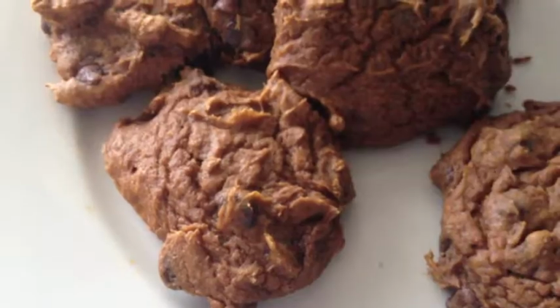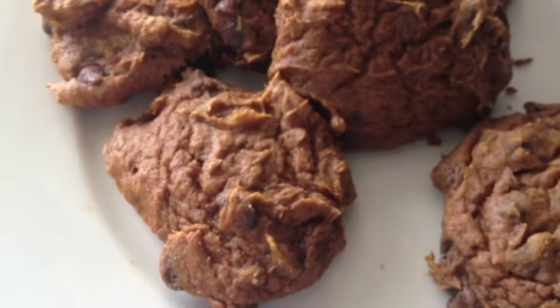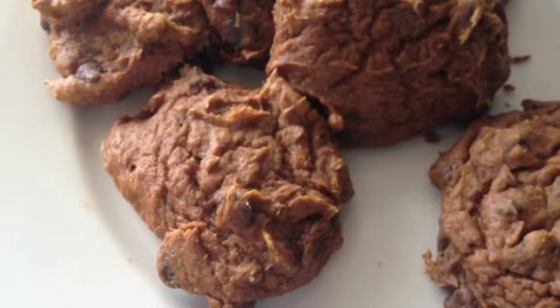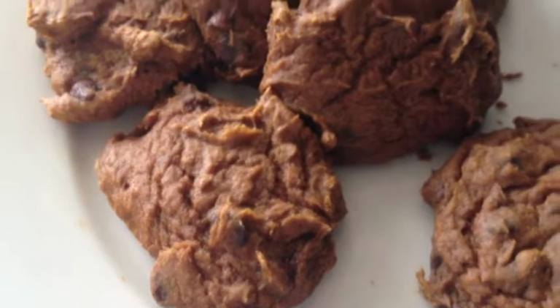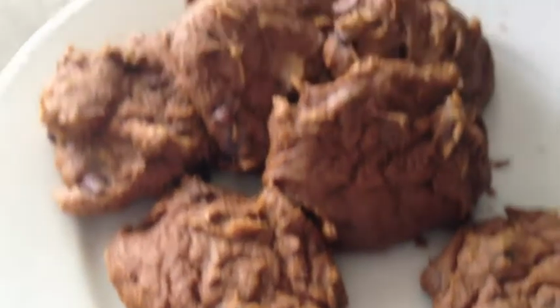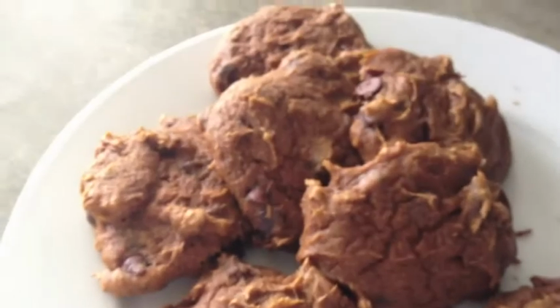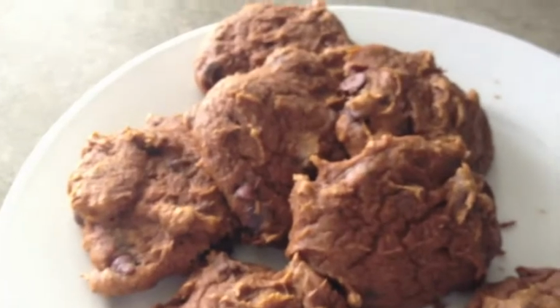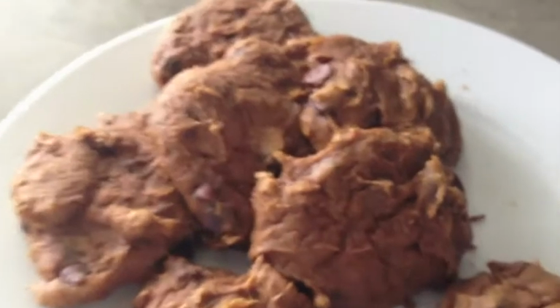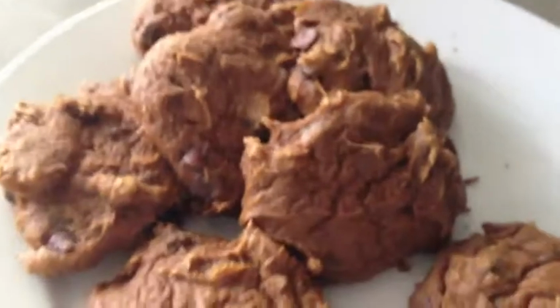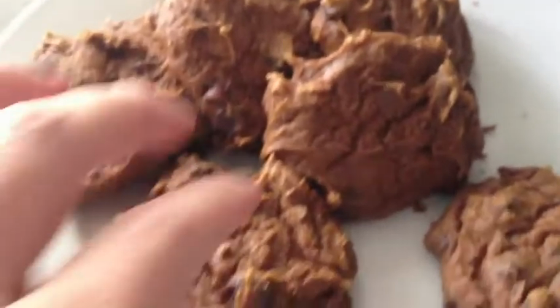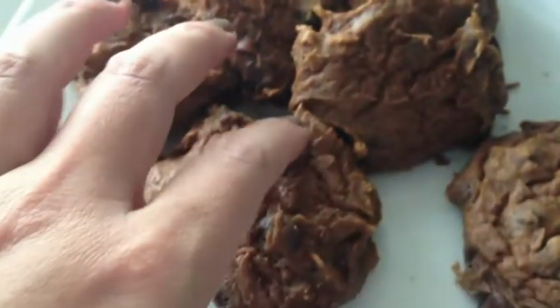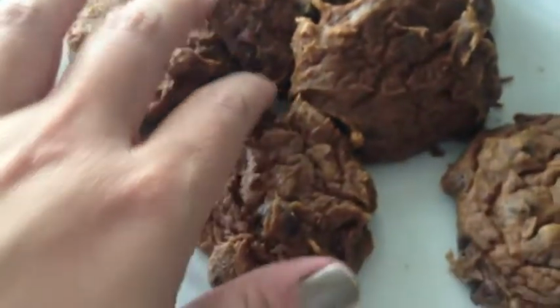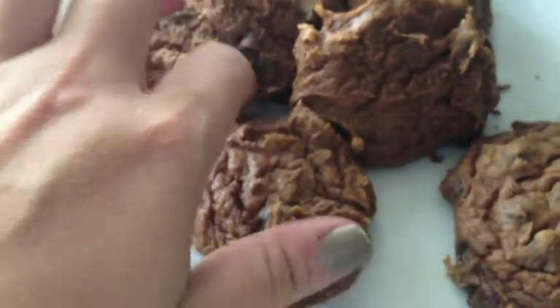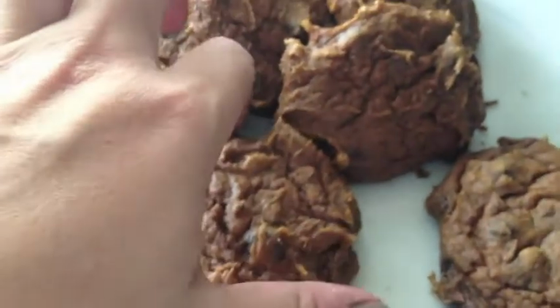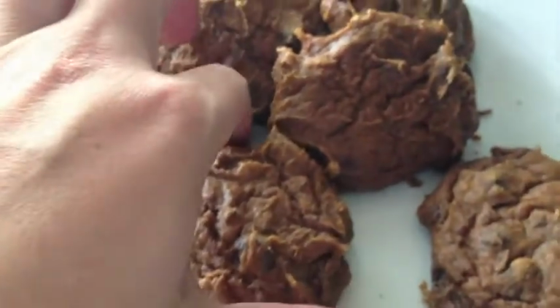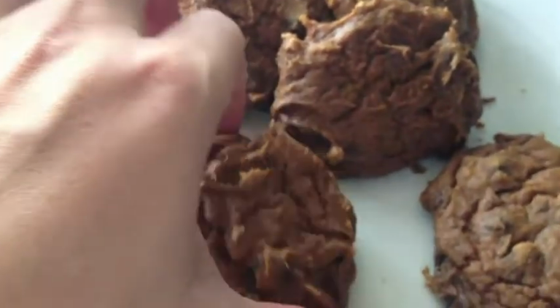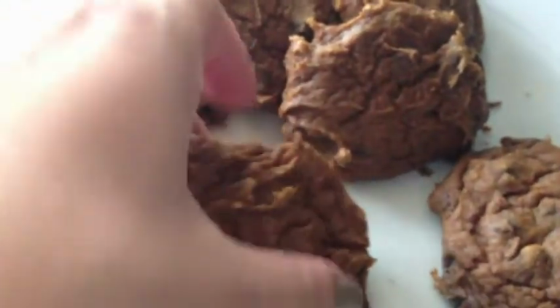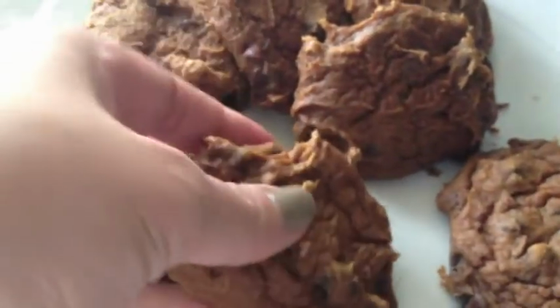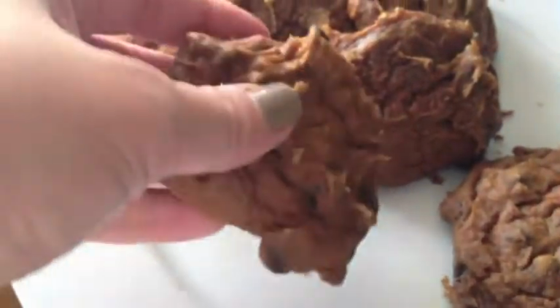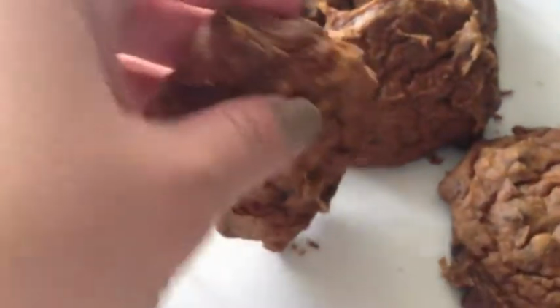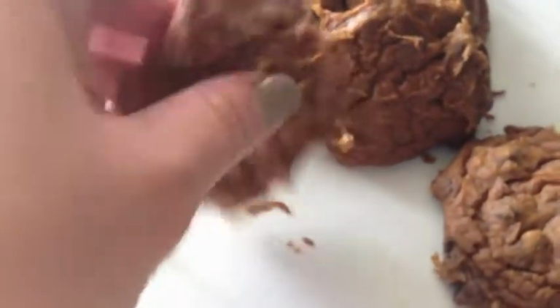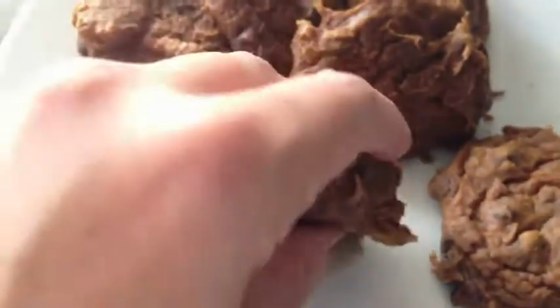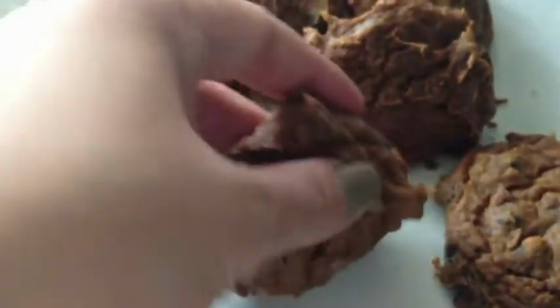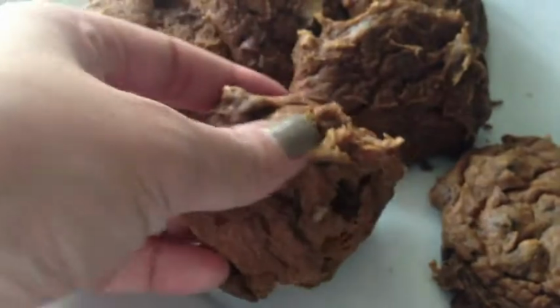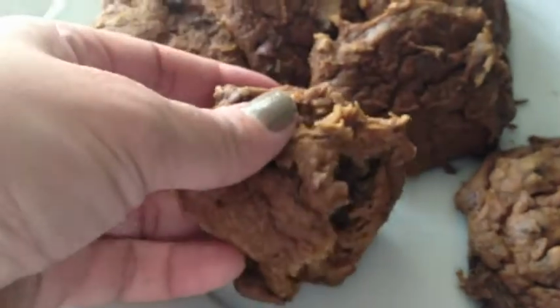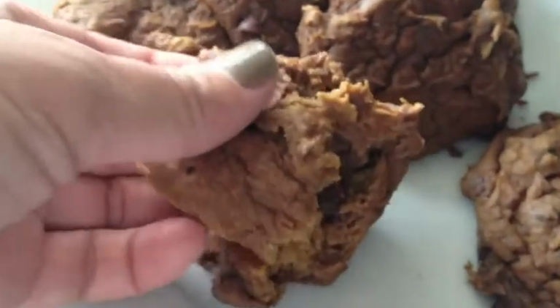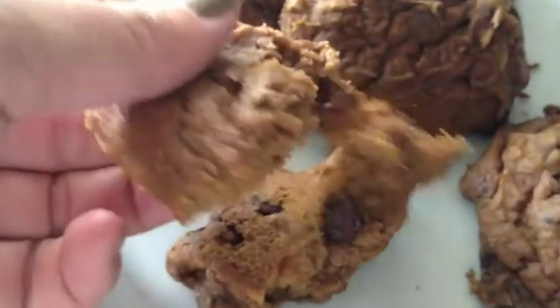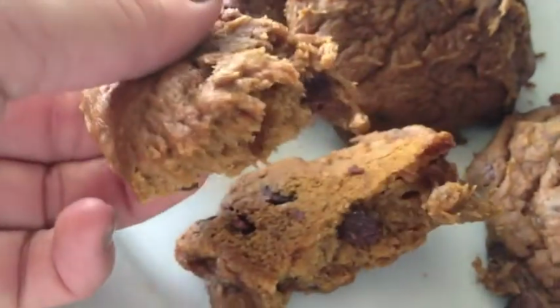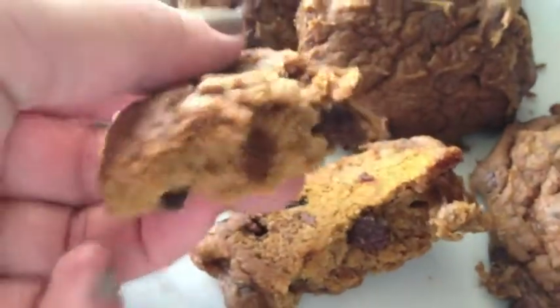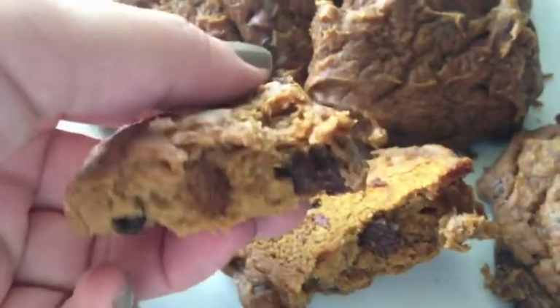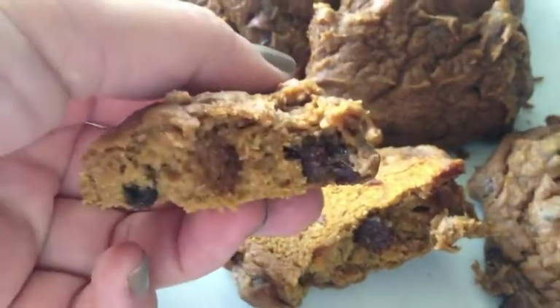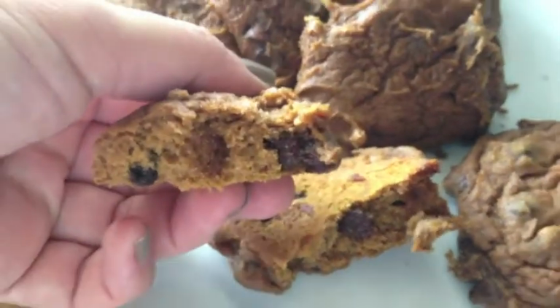And here is the final product. I know they're not the most amazing looking, but they are so incredibly tasty. And like I said earlier, they are very healthy. Thanks for watching, you guys, and hope you have a good day.